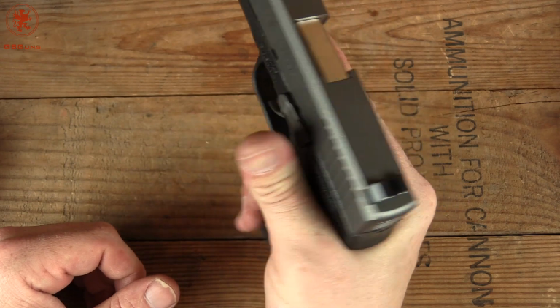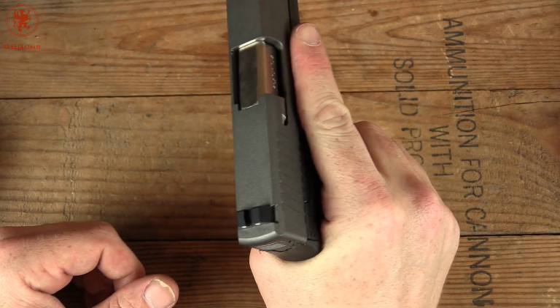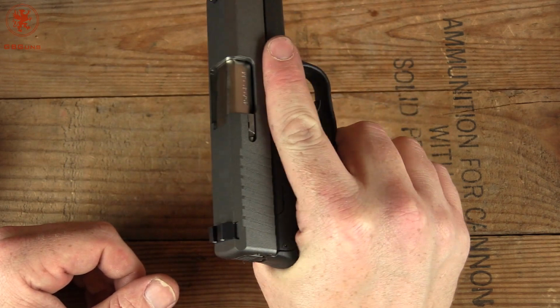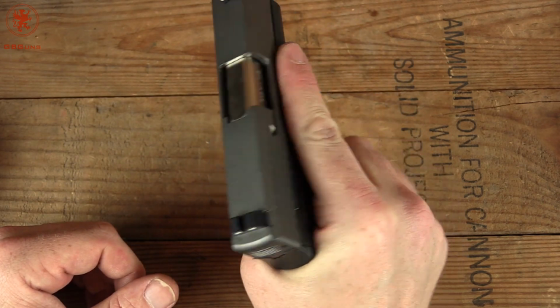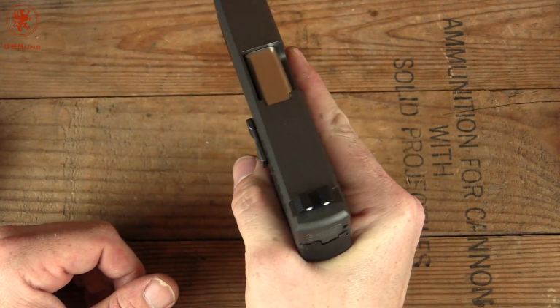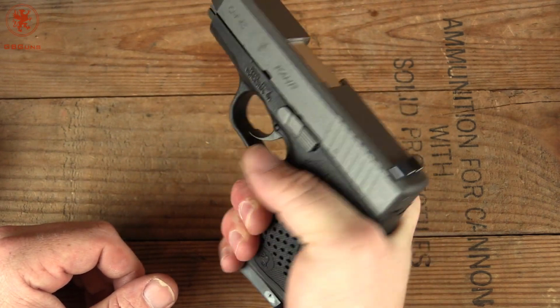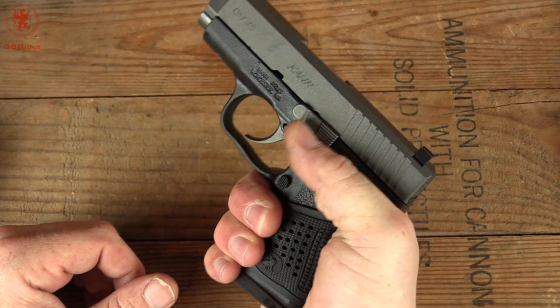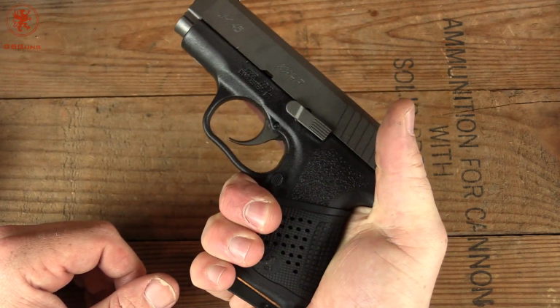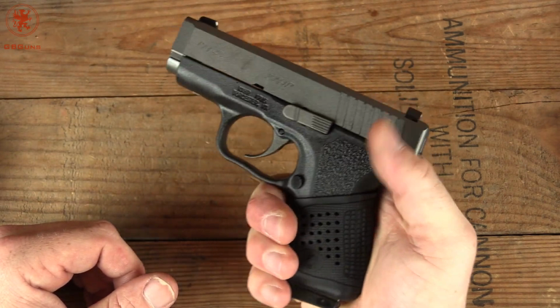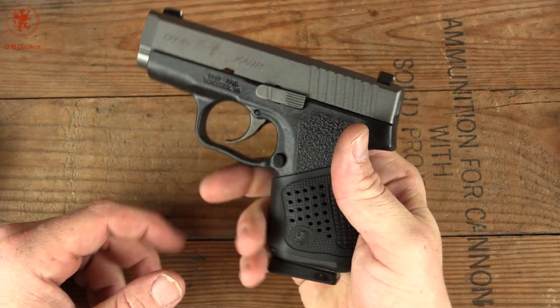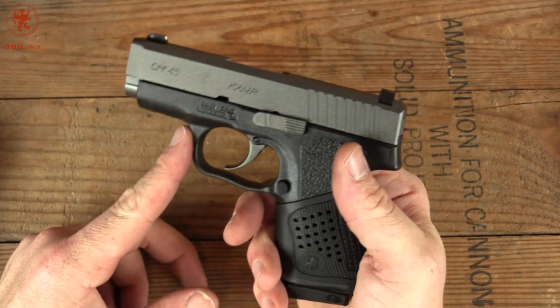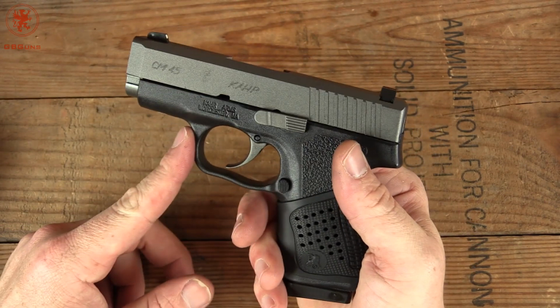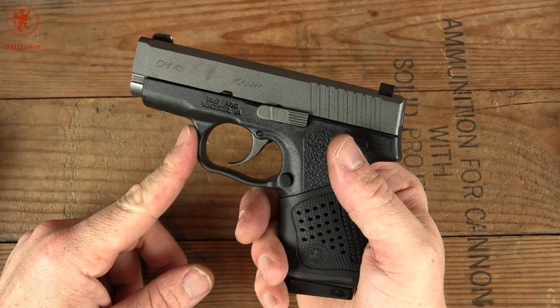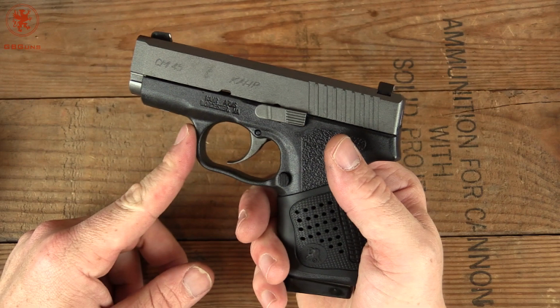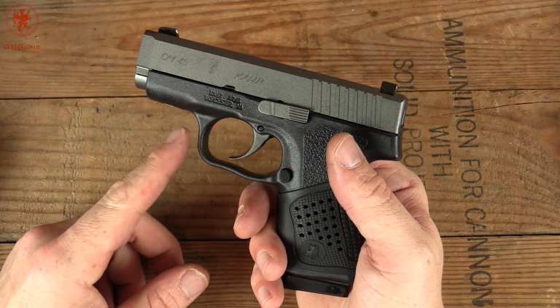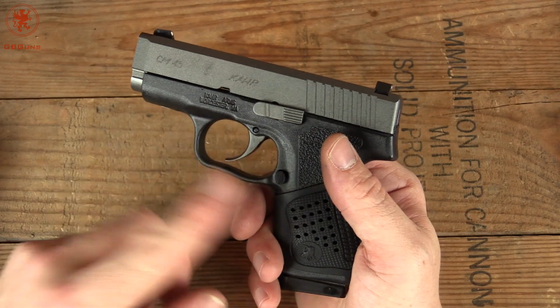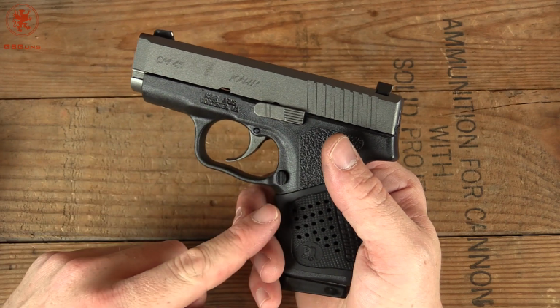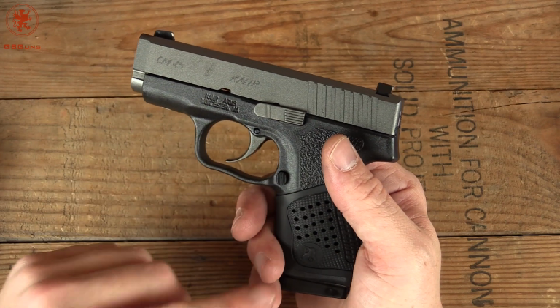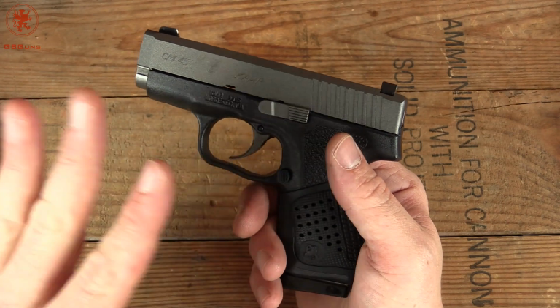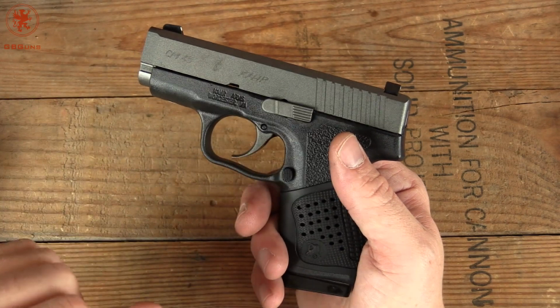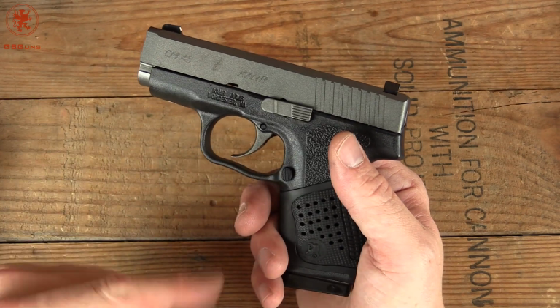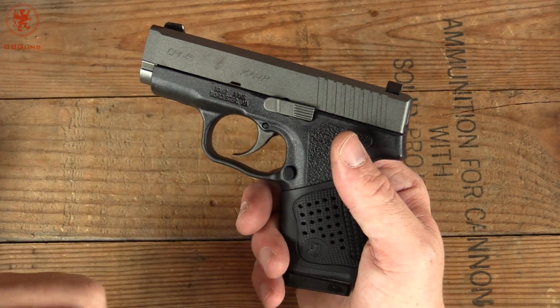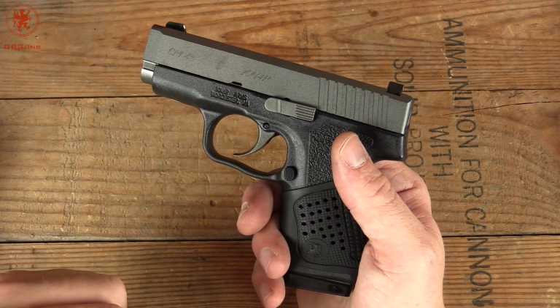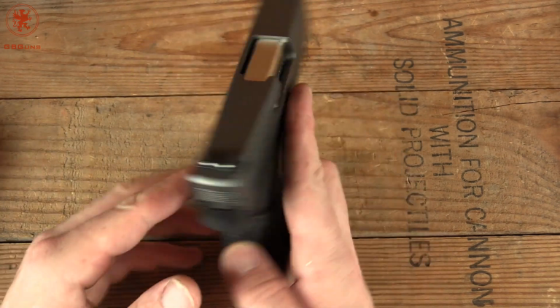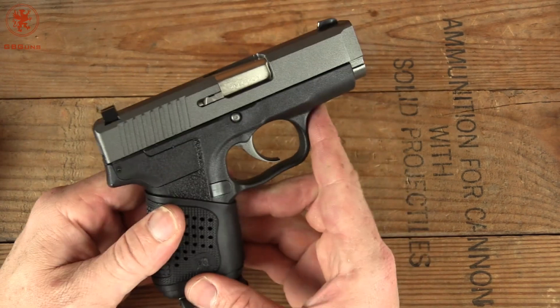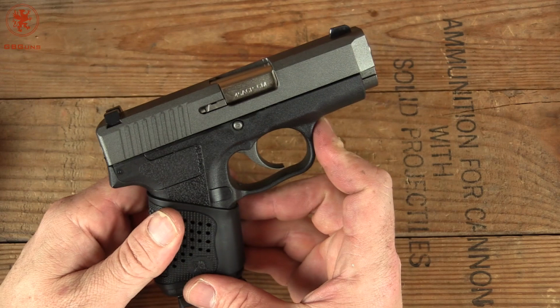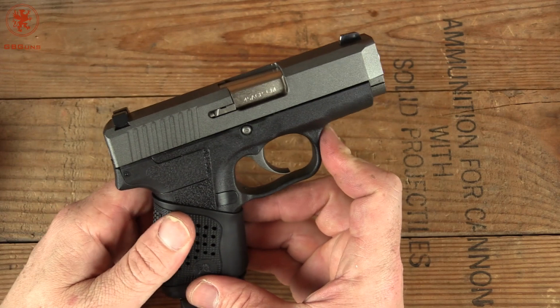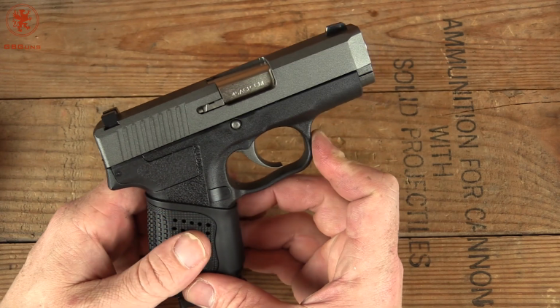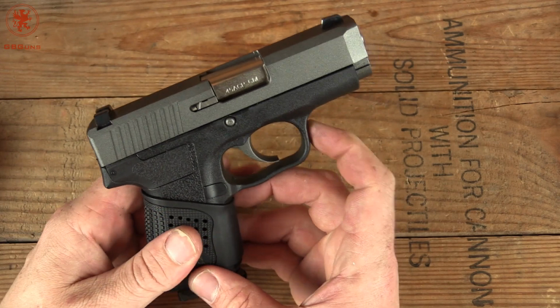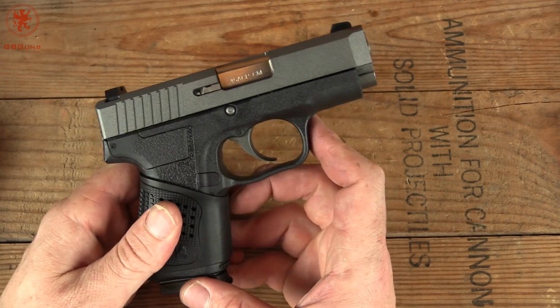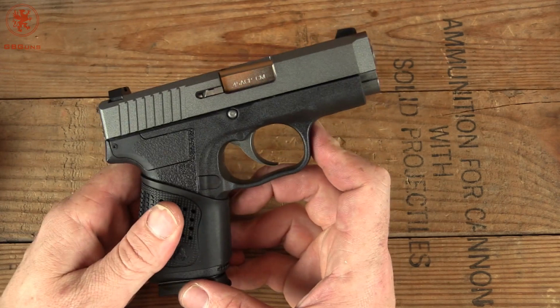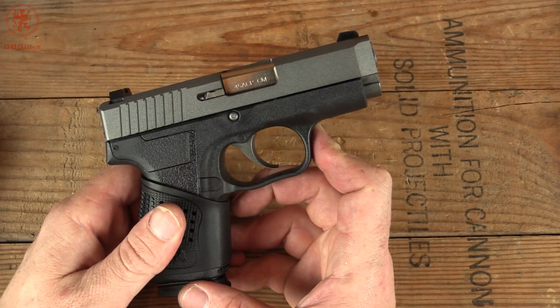So maybe this is more appropriate for someone with smaller hands, and that of course is part of why we have Erica on the show — because her take on this gun will be totally different than mine, most likely. We'll get it out to the range as soon as we can and let you know our thoughts. Thanks for watching.